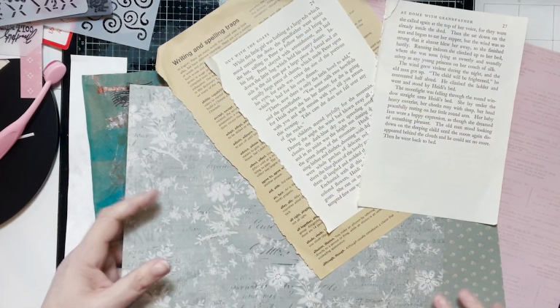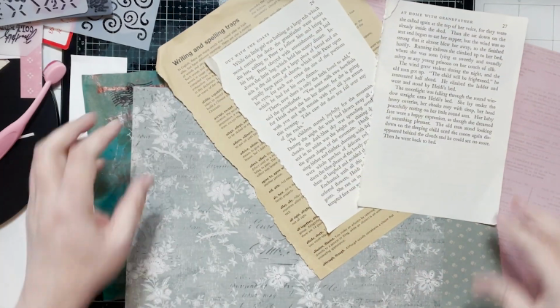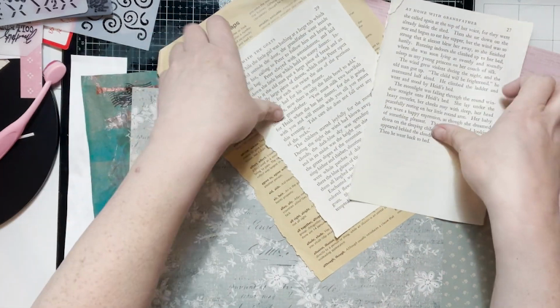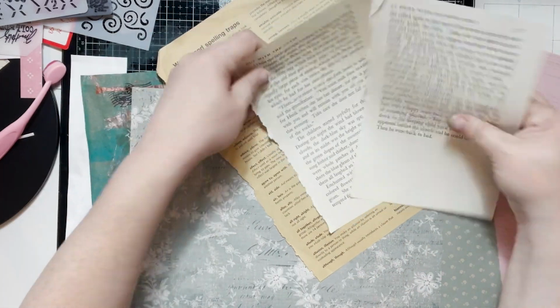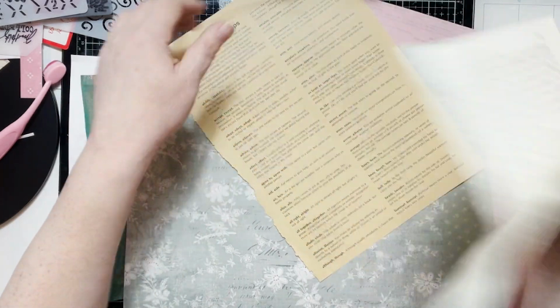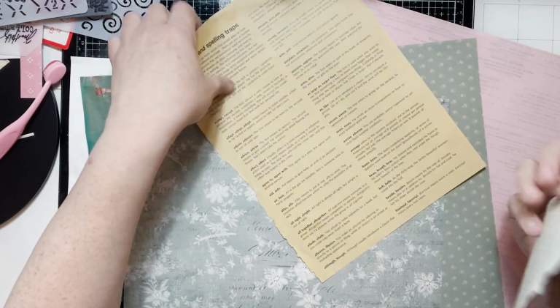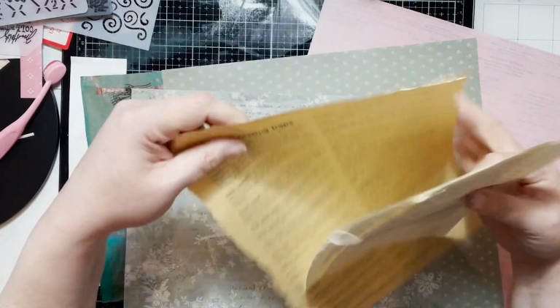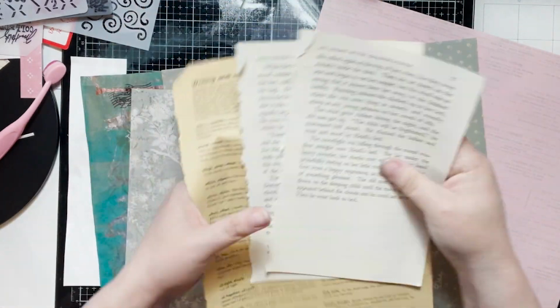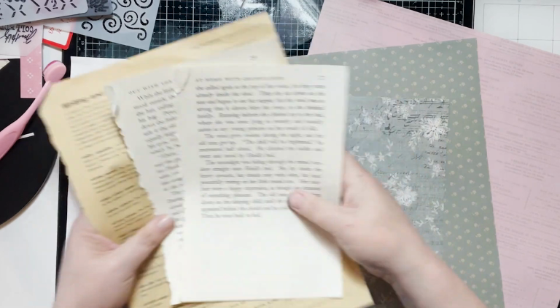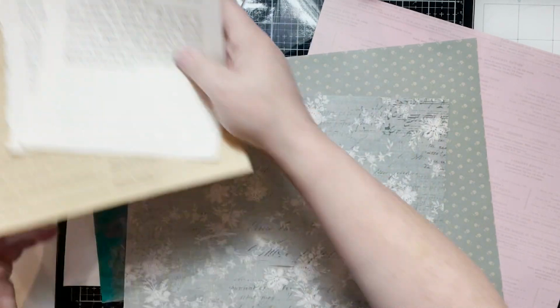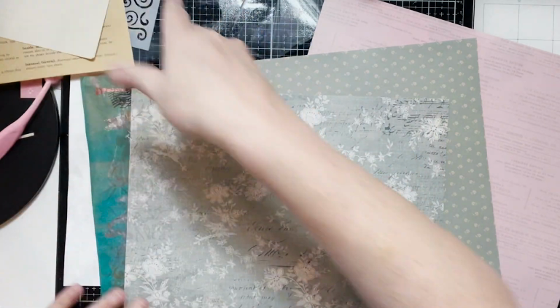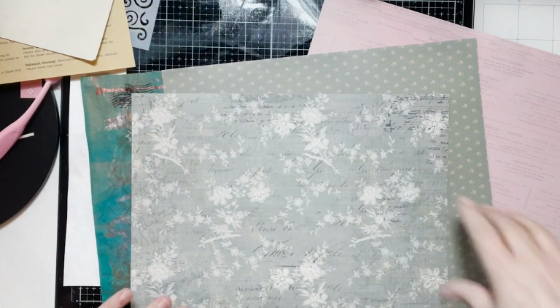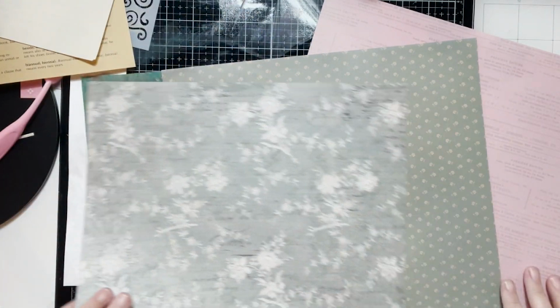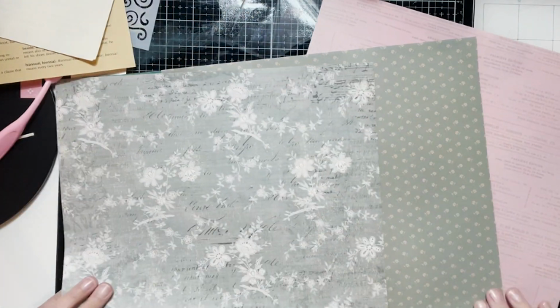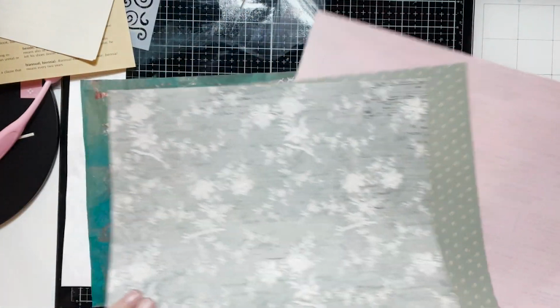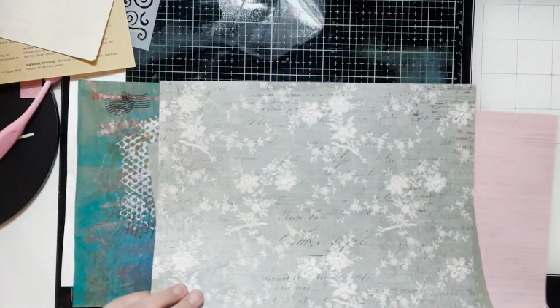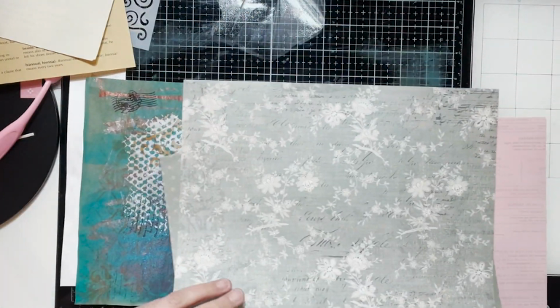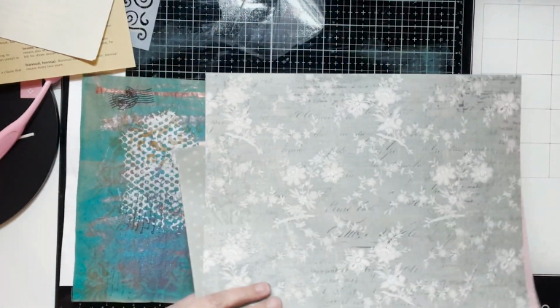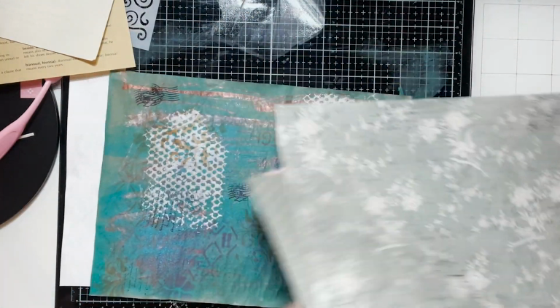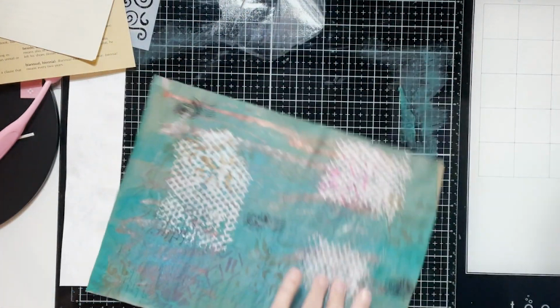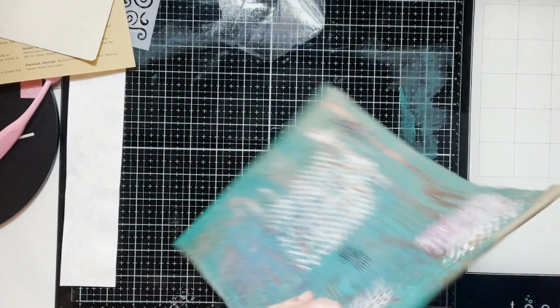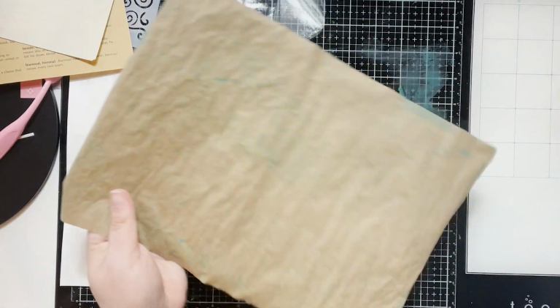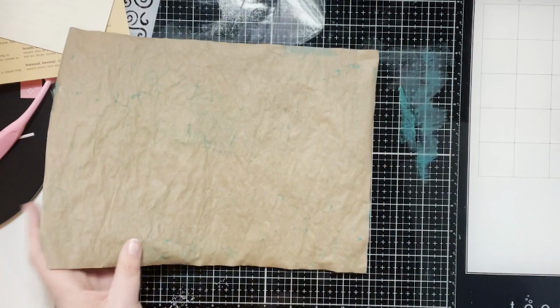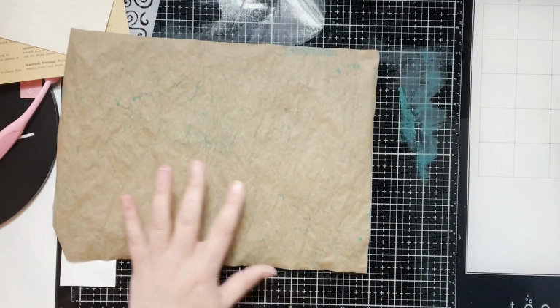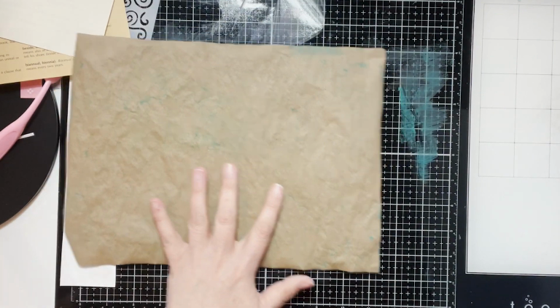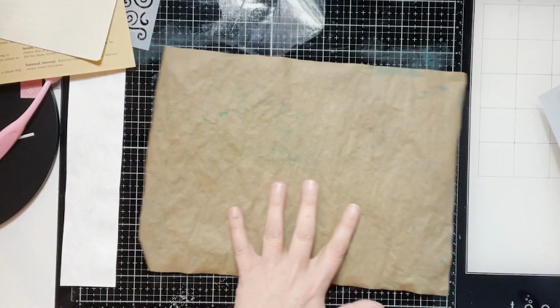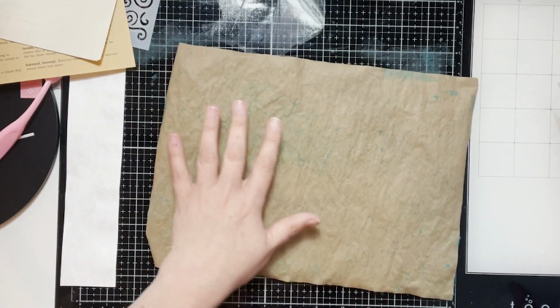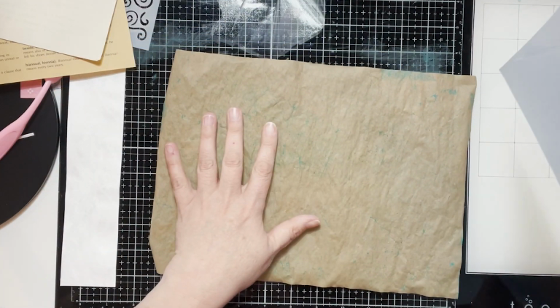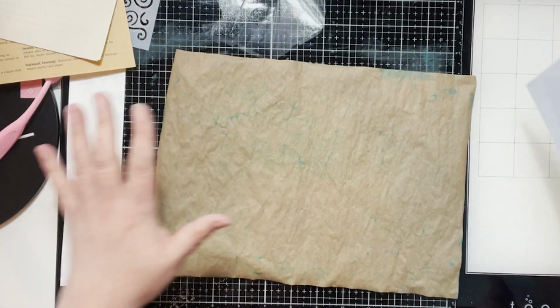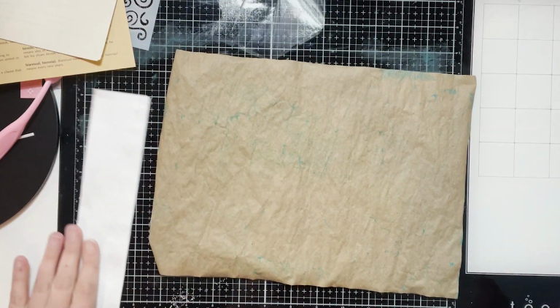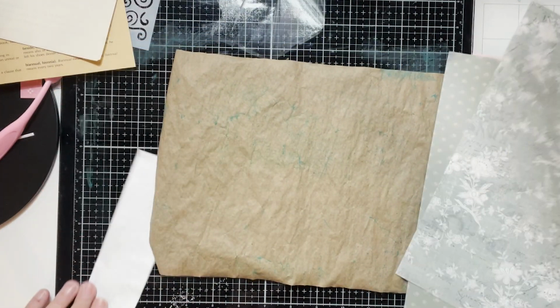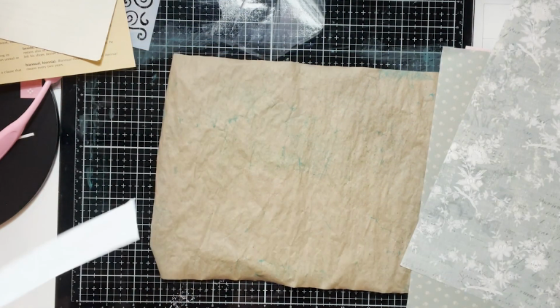I have some book pages to collage with. Let's flip this over and we are just going to rip and put them down.